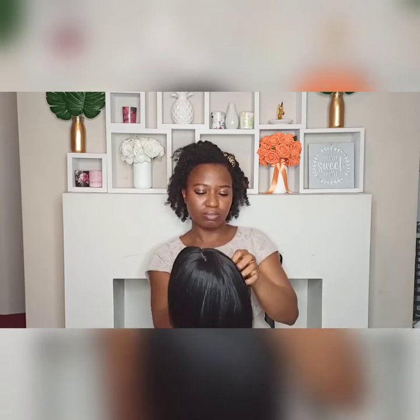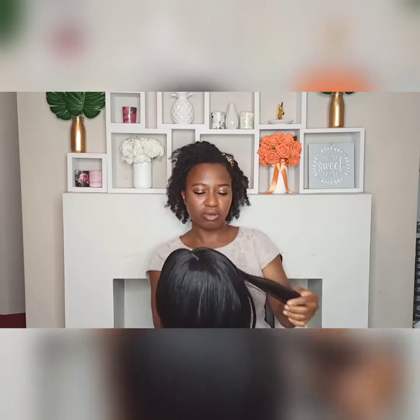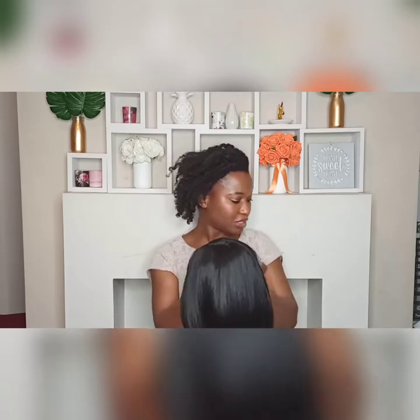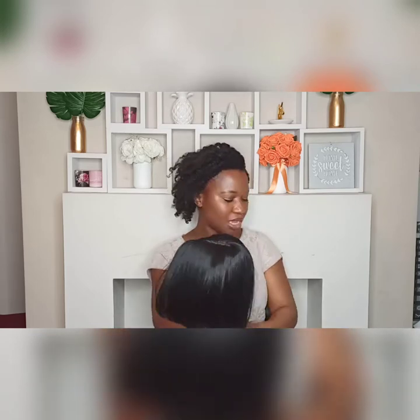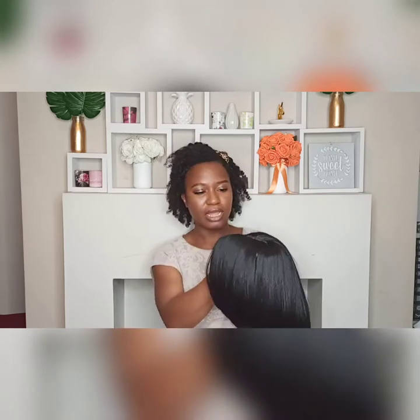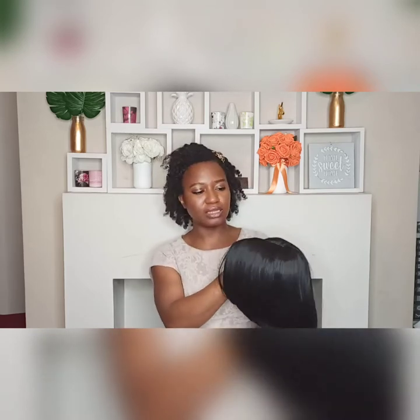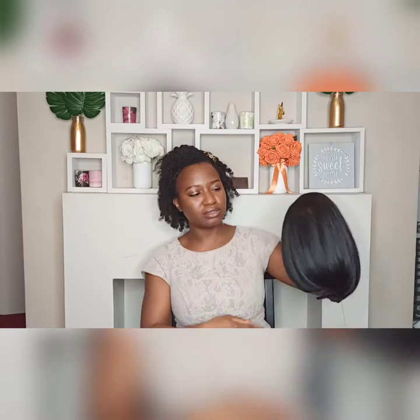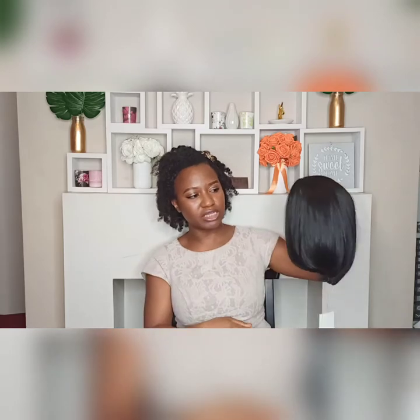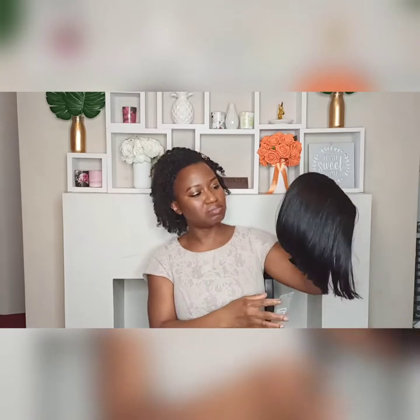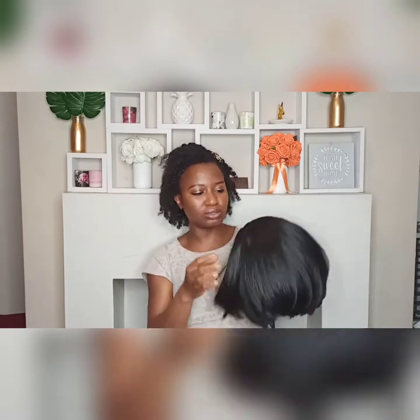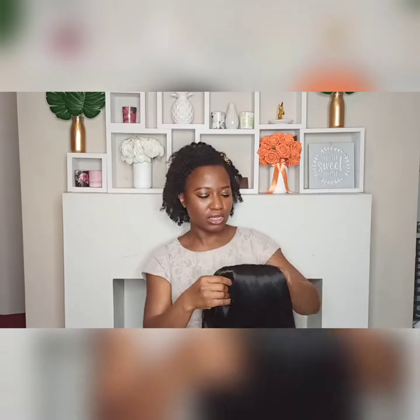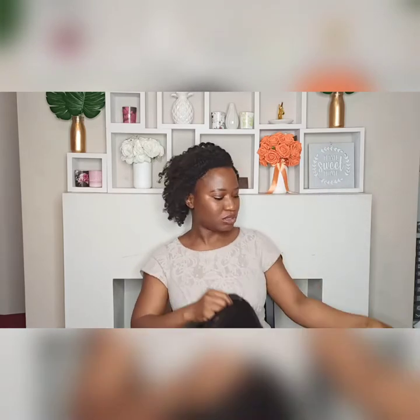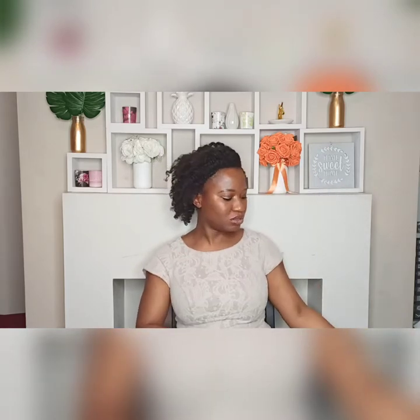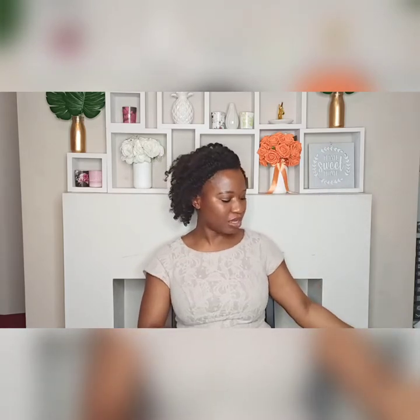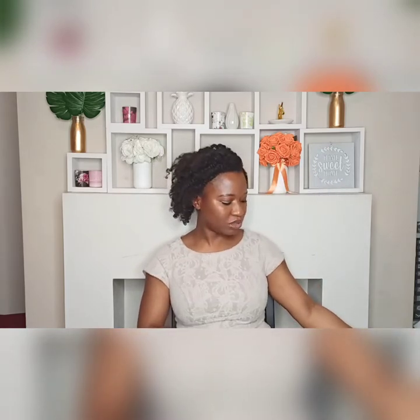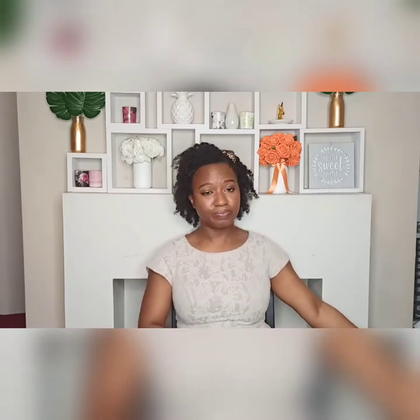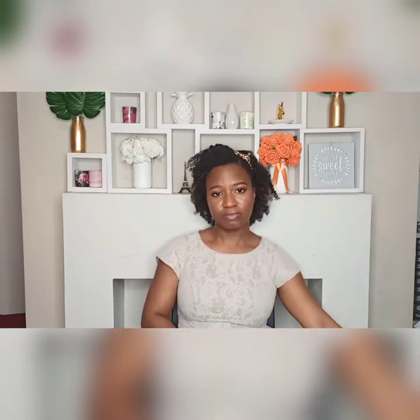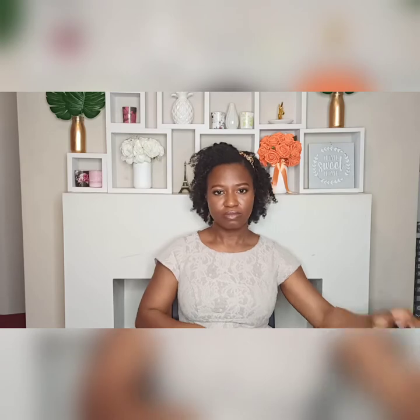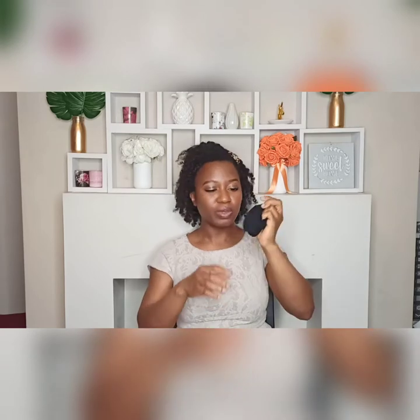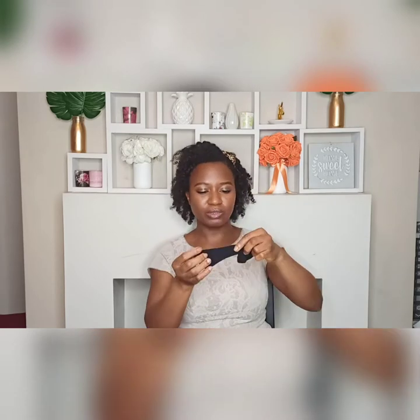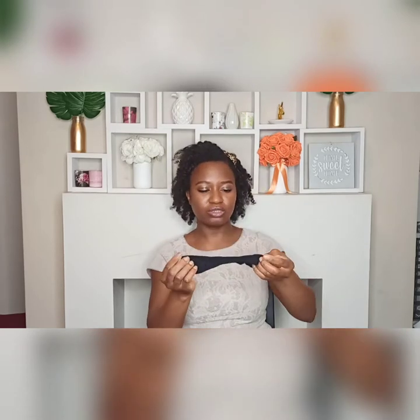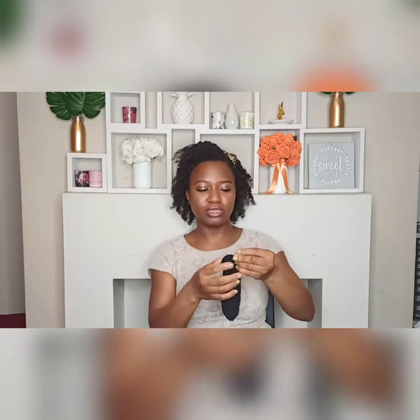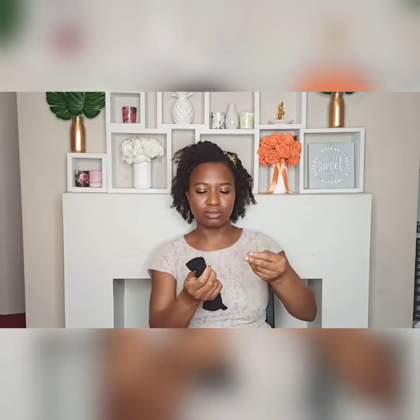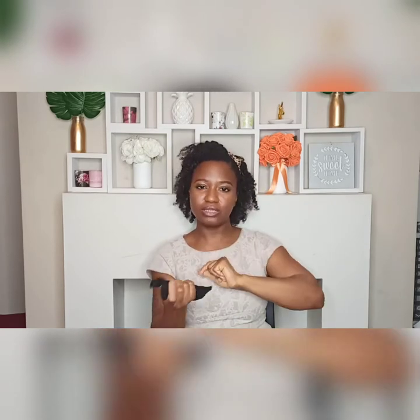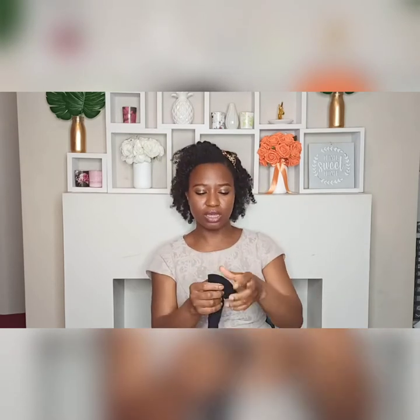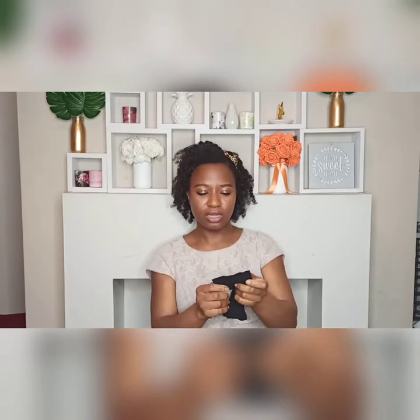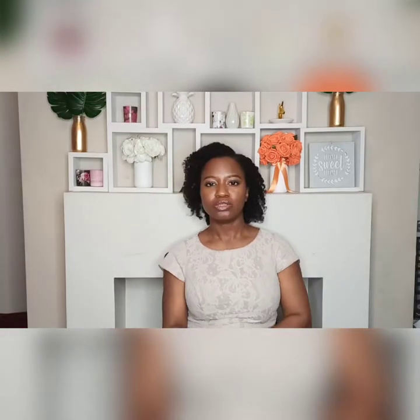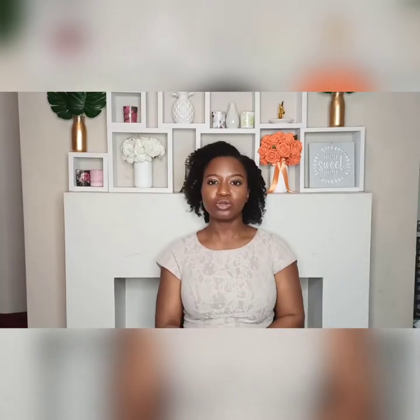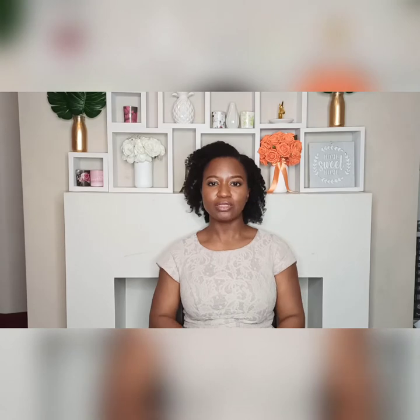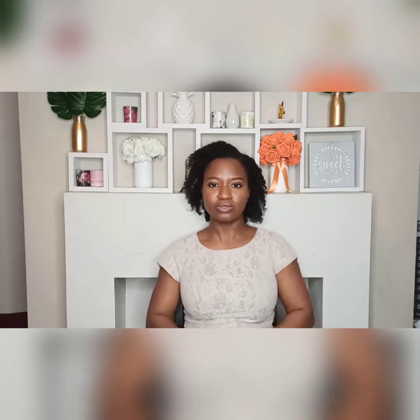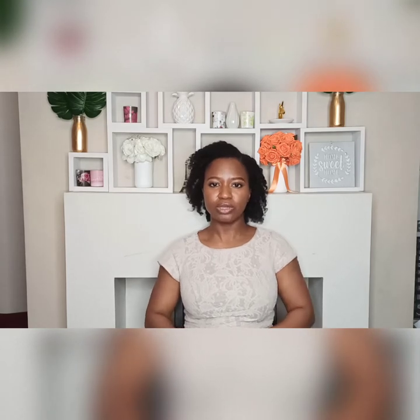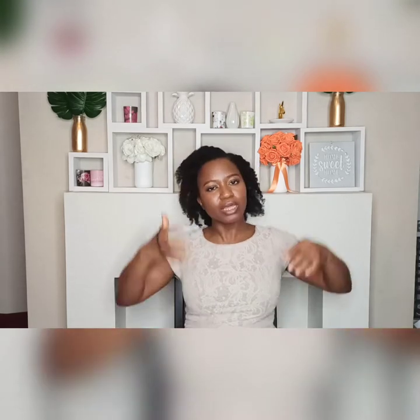Outside of that, I think it's really good. It came with a wig cap so it's ready to wear, and I'm just going to try it on now to see what it looks like.